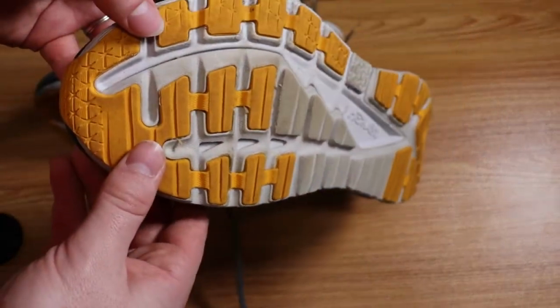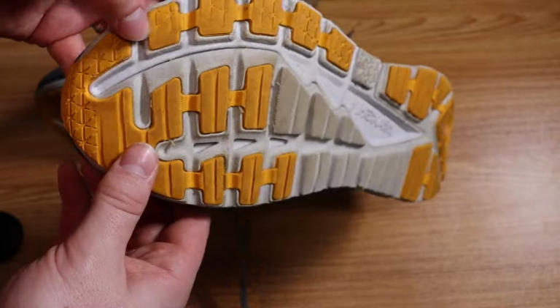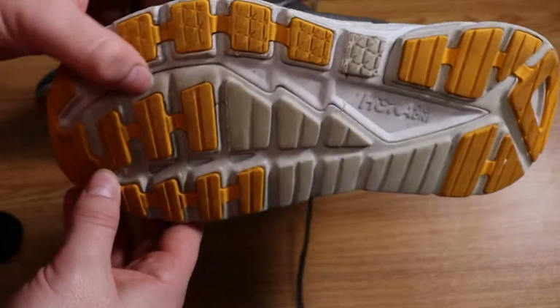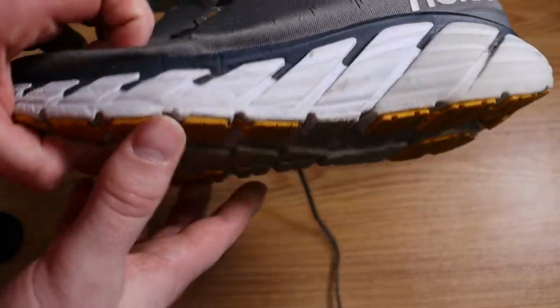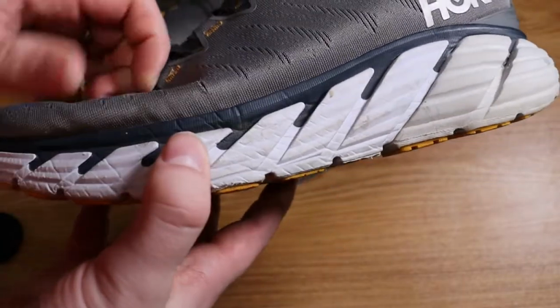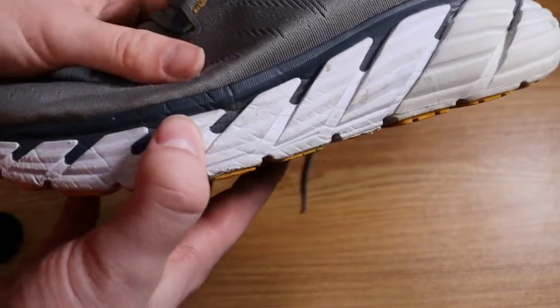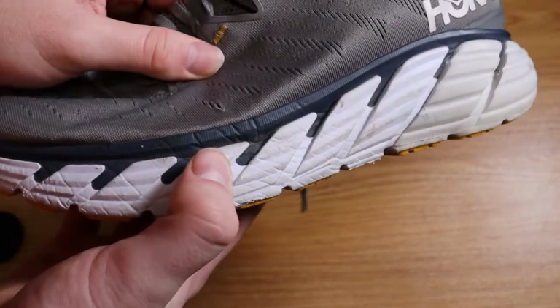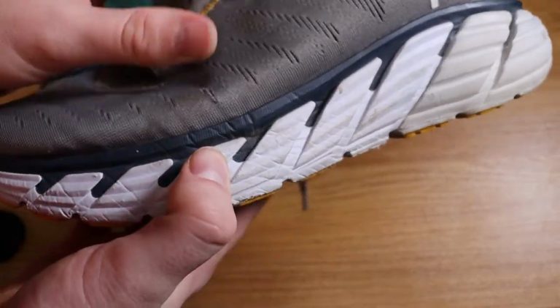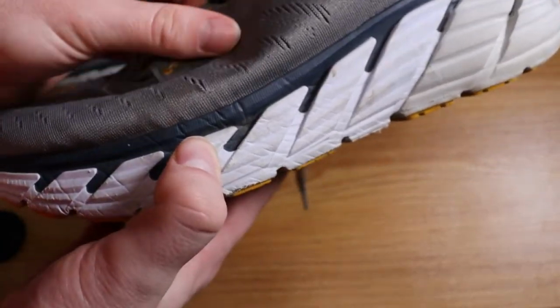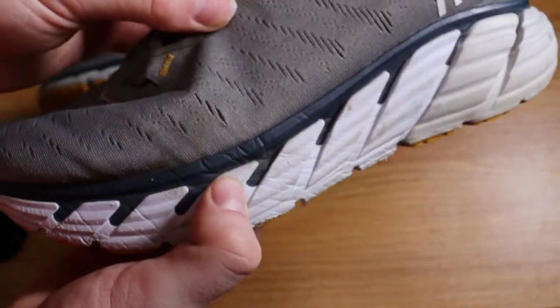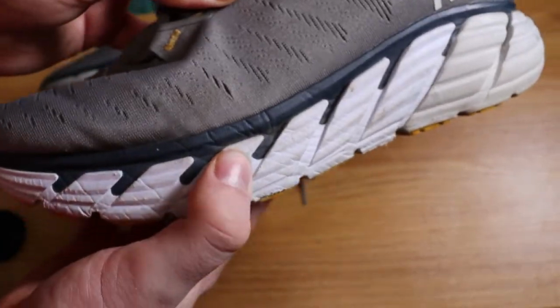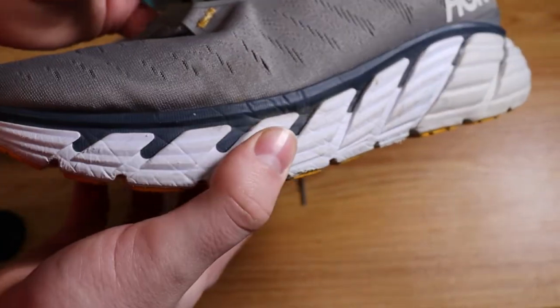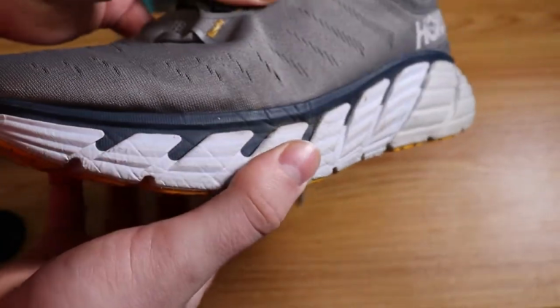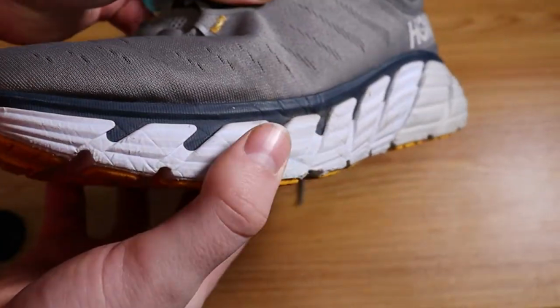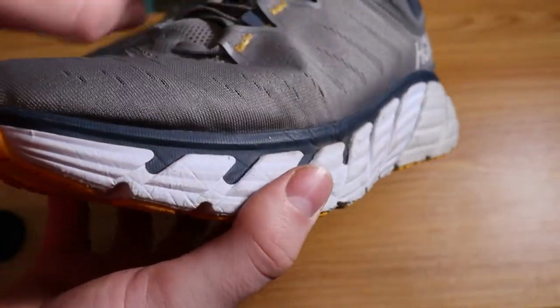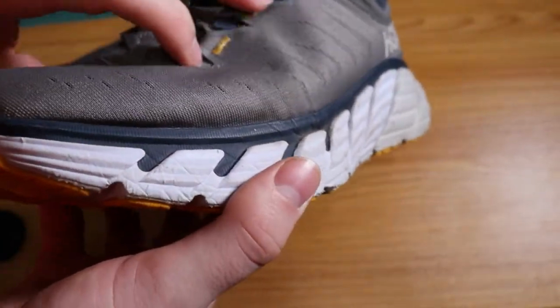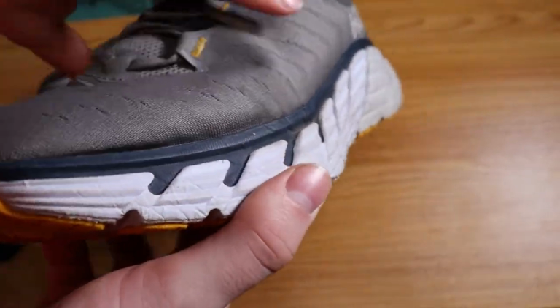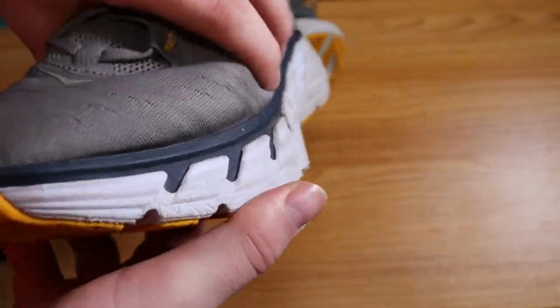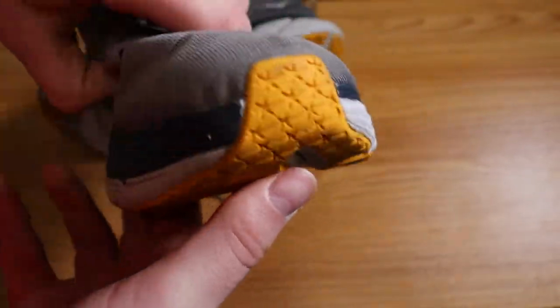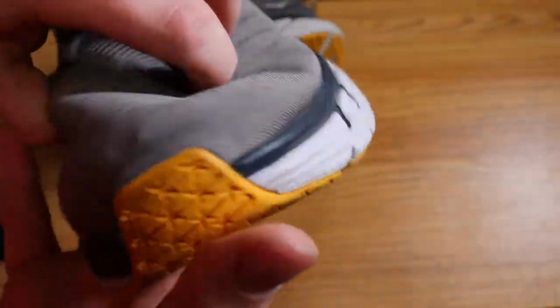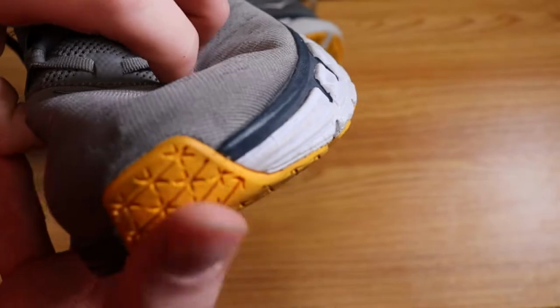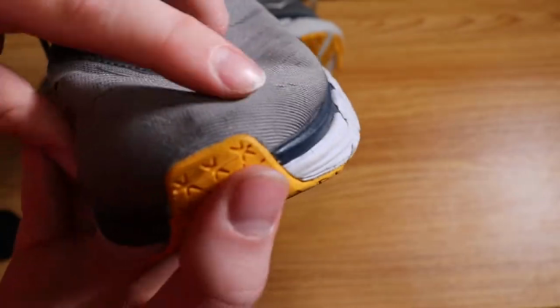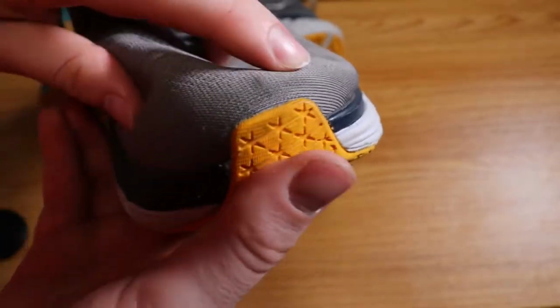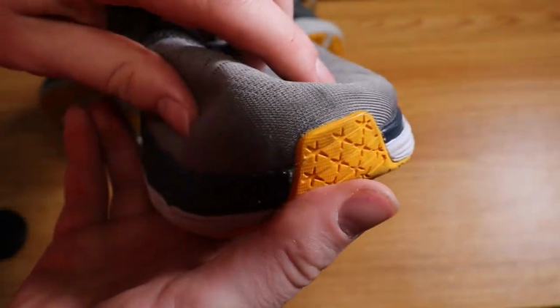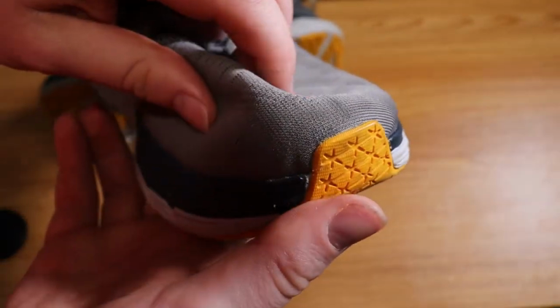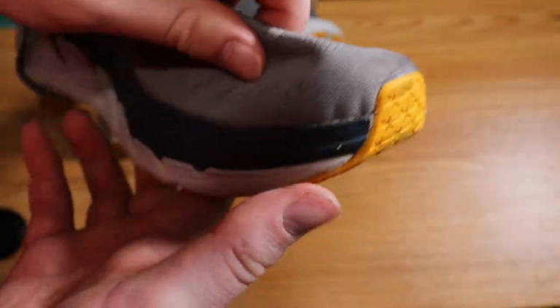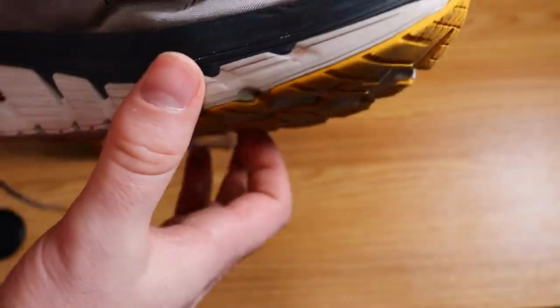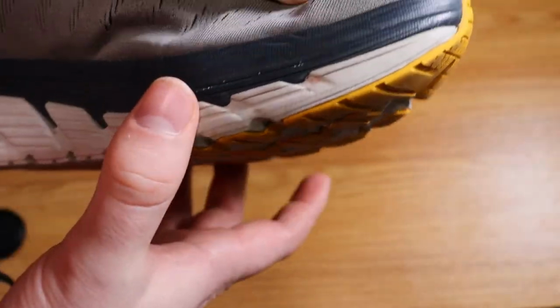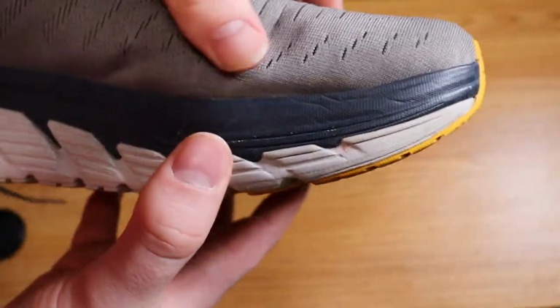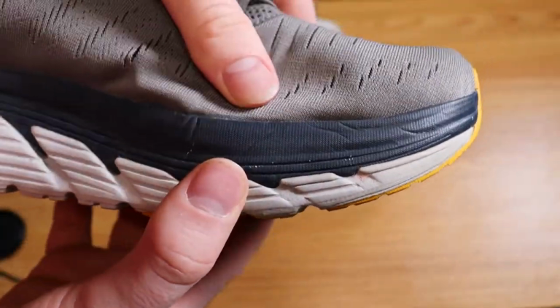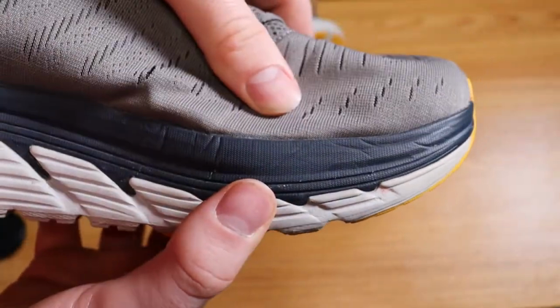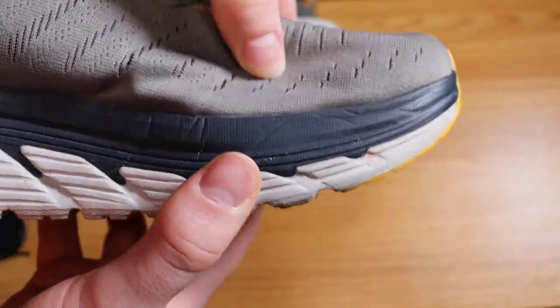I got these in April and I've been wearing them. They've been my walking around shoes slash workout shoes. What I'm going to show you here is just kind of the basic wear and tear on these items.